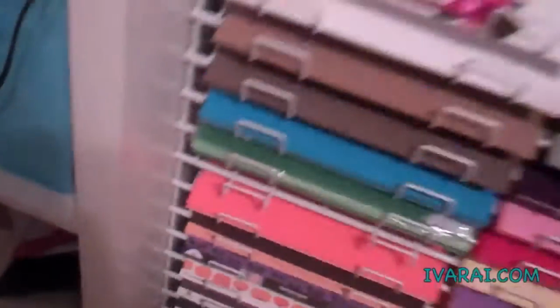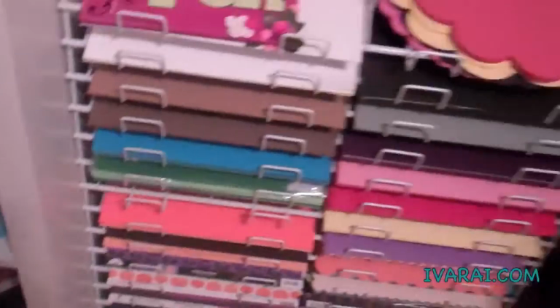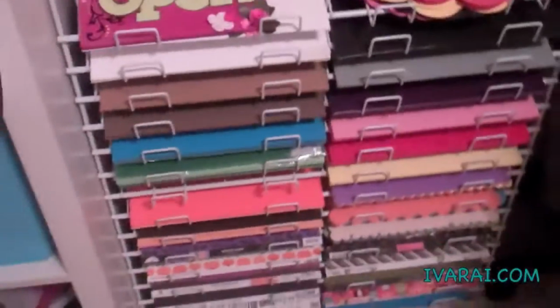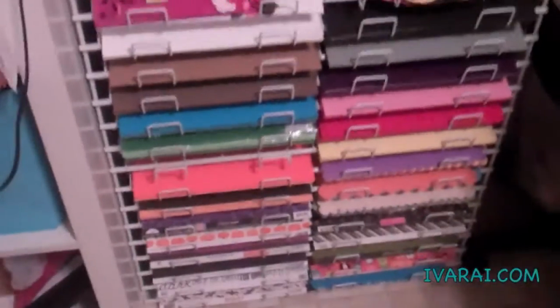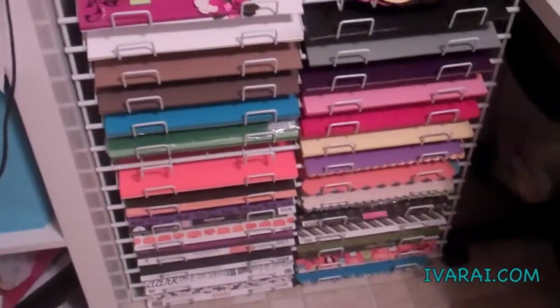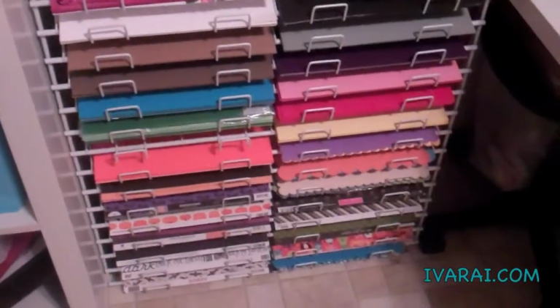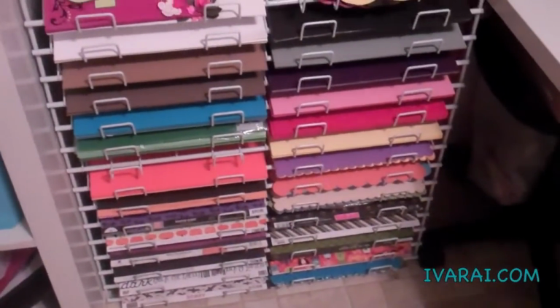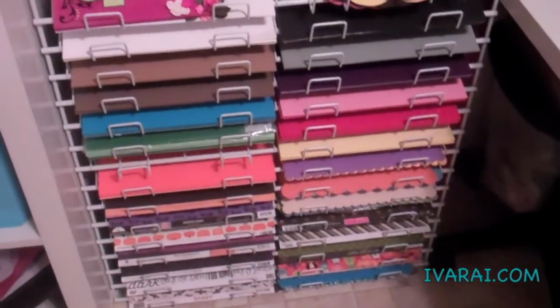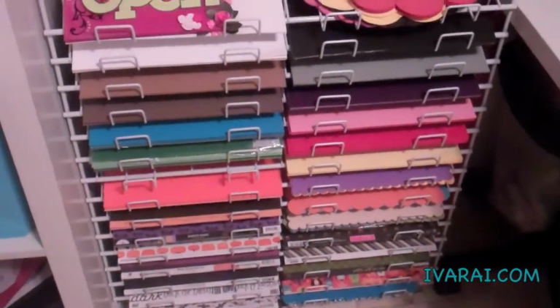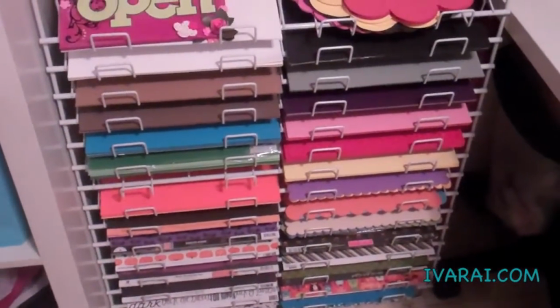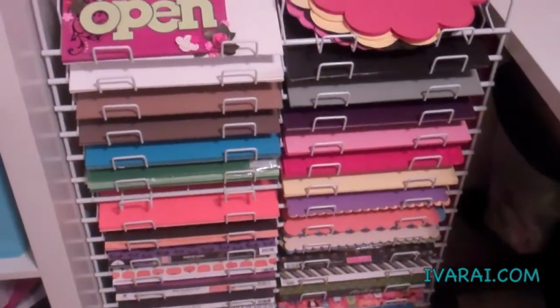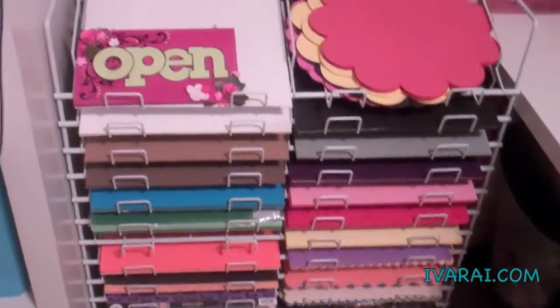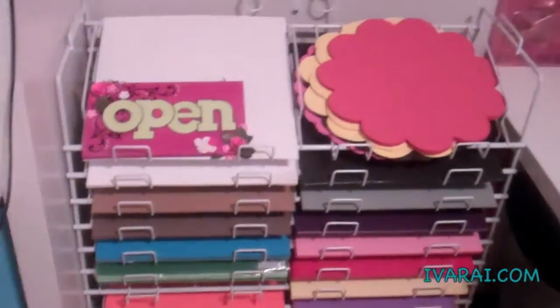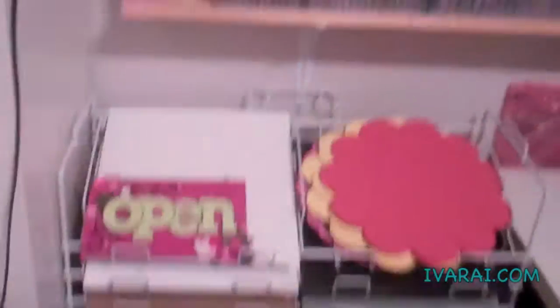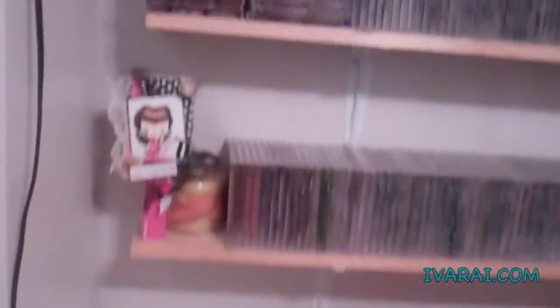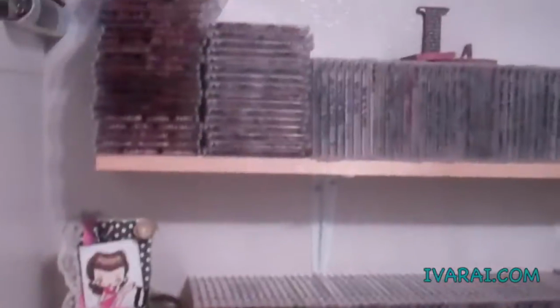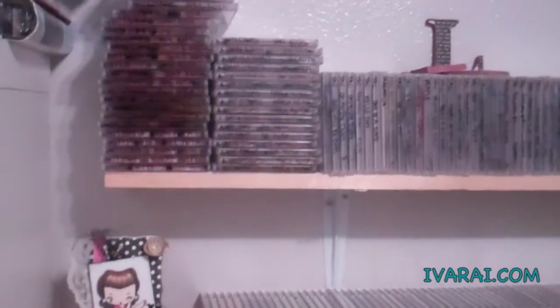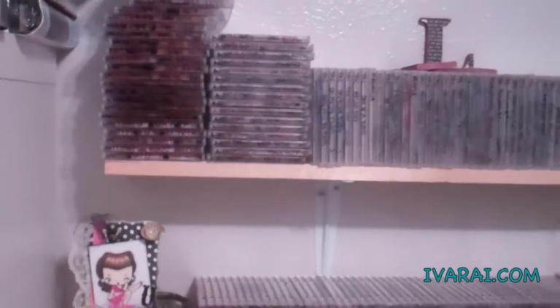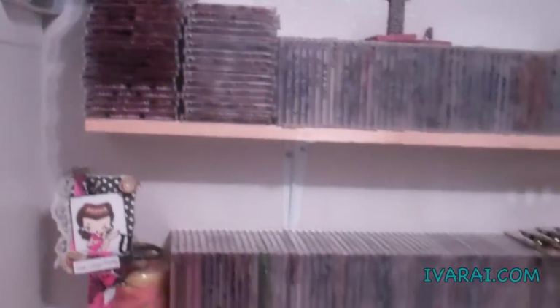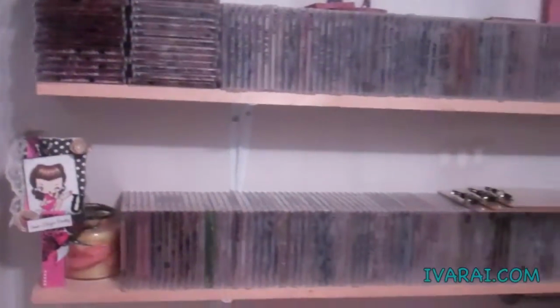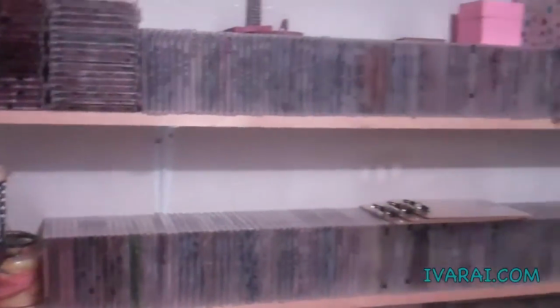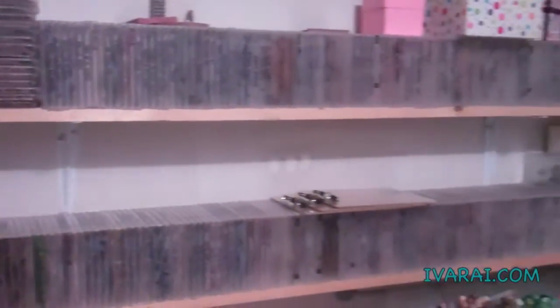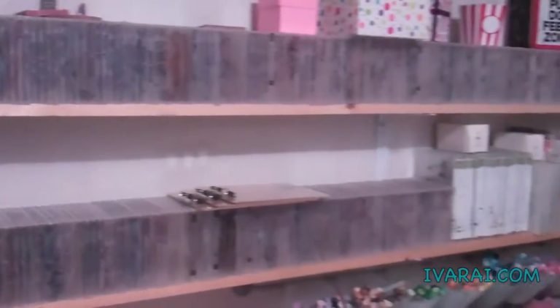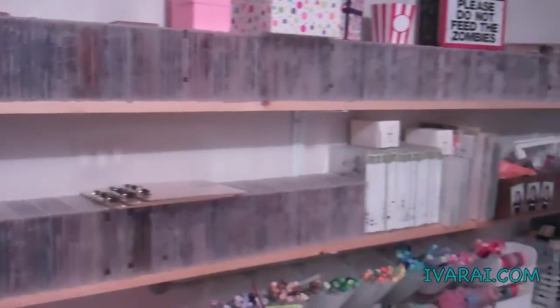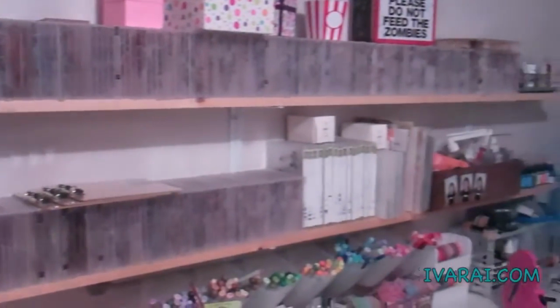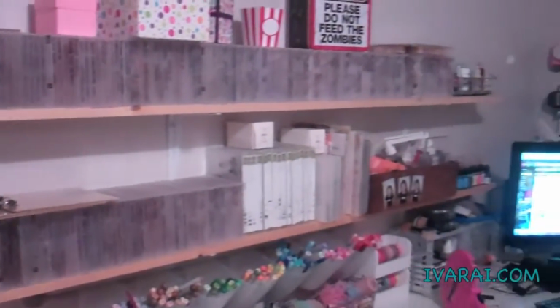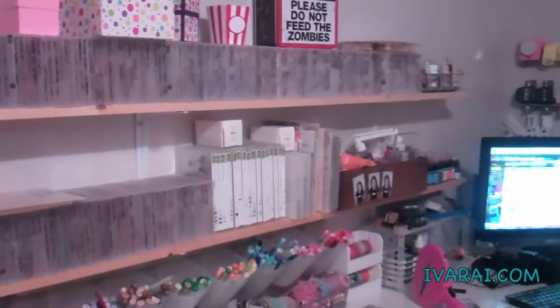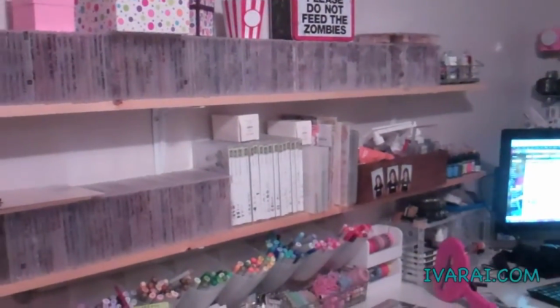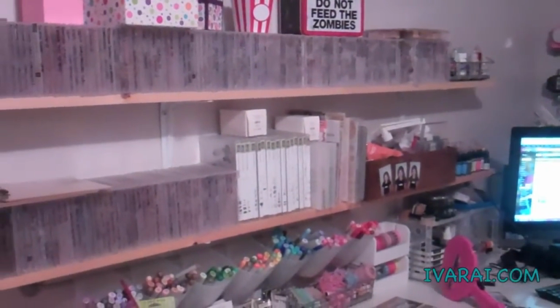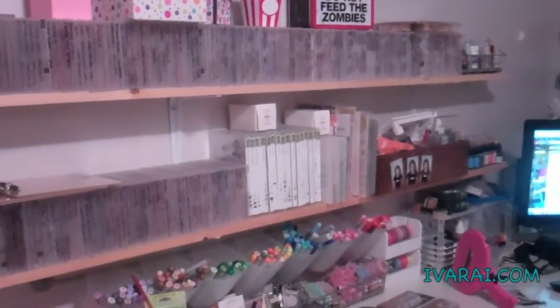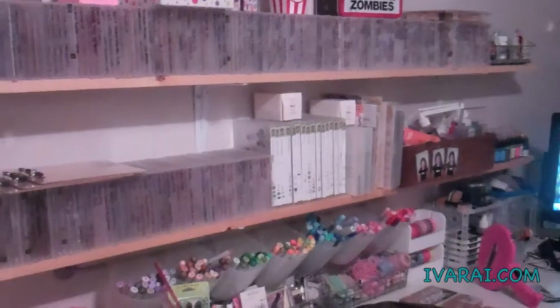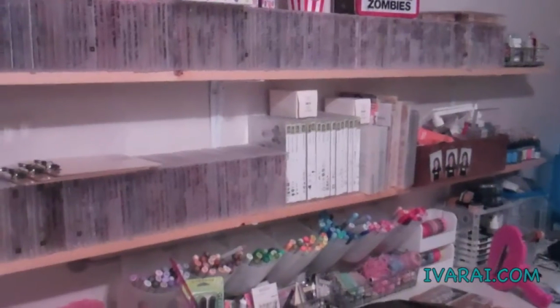This shelf is for my solid paper and my Halloween paper, which is down at the bottom. This is my entire stamp collection that is in CD cases or snapping up cases.